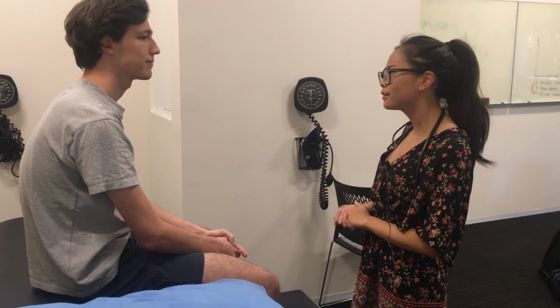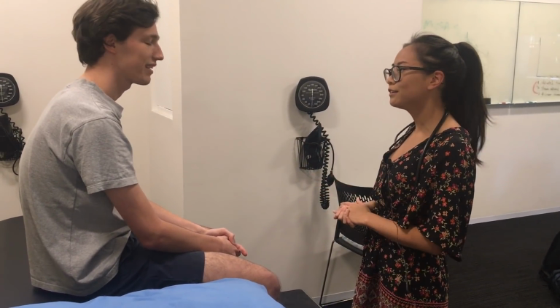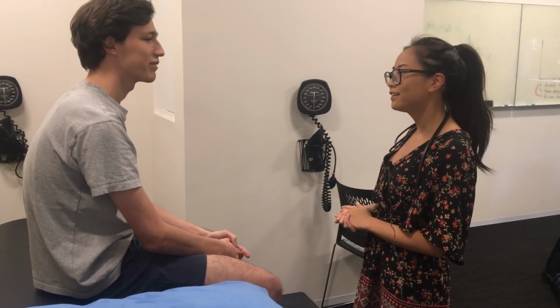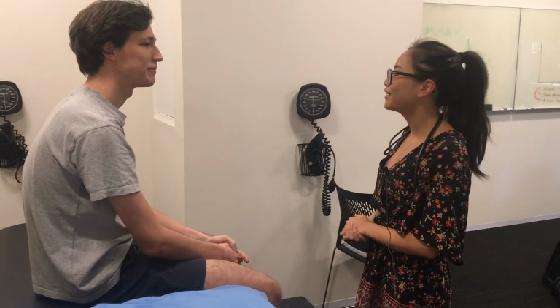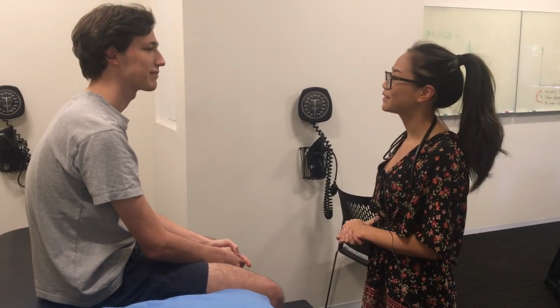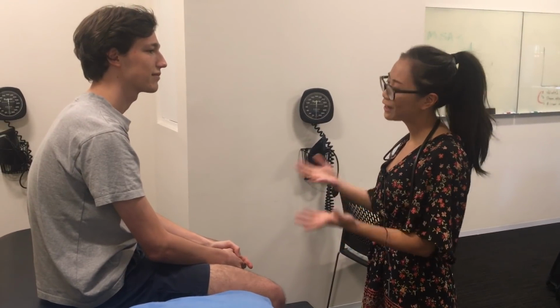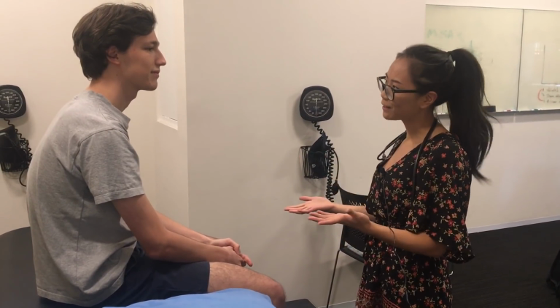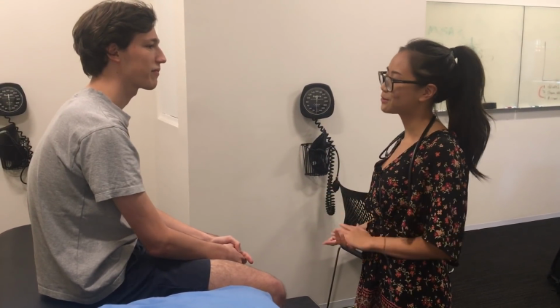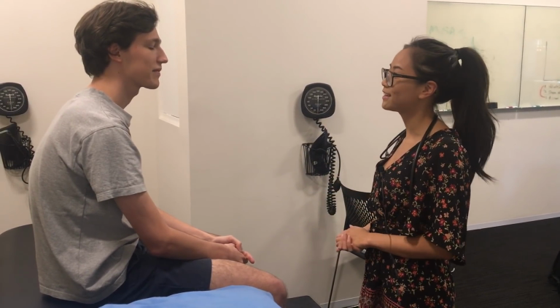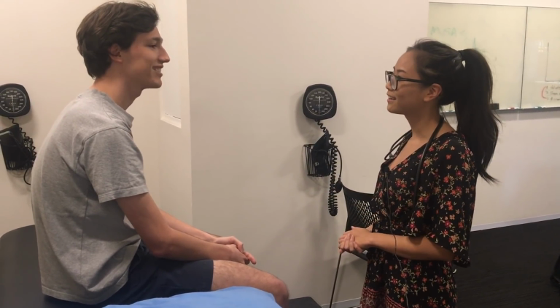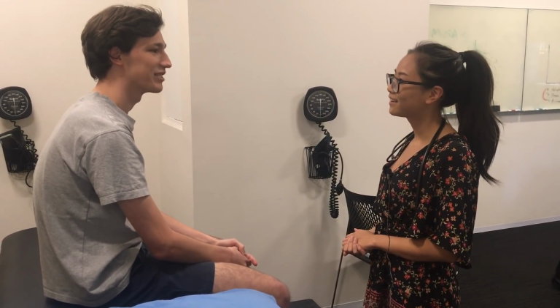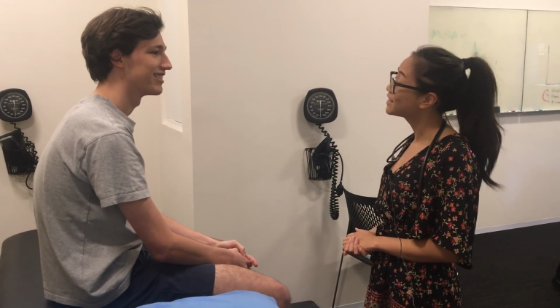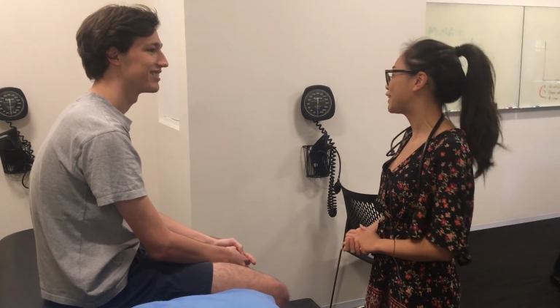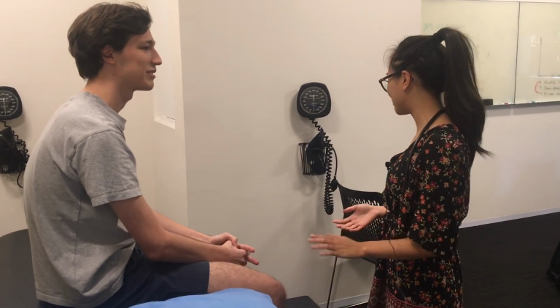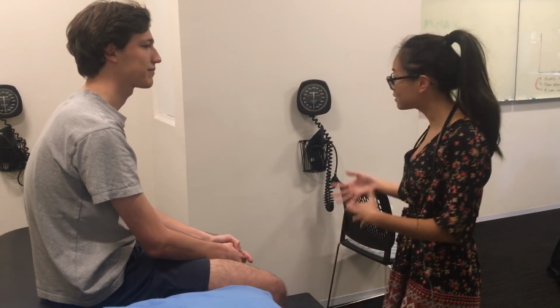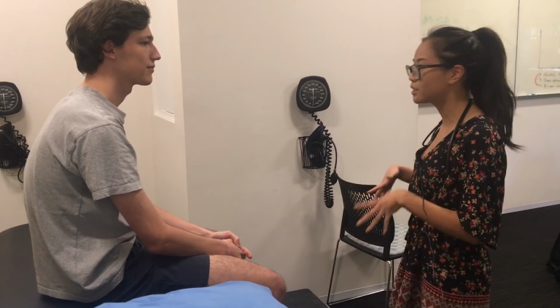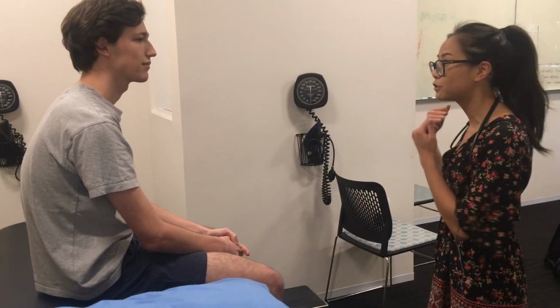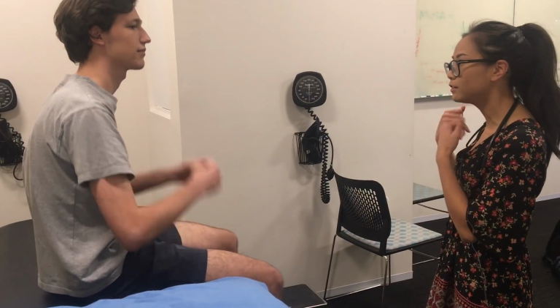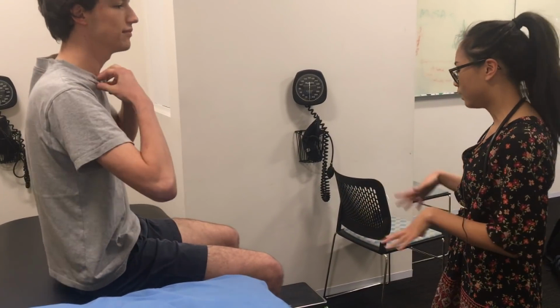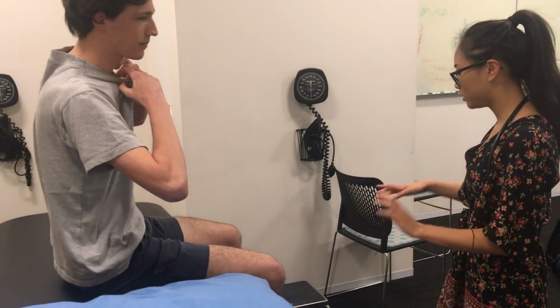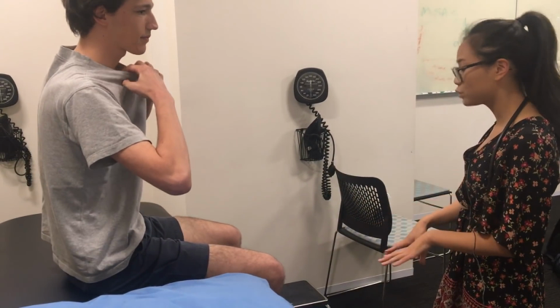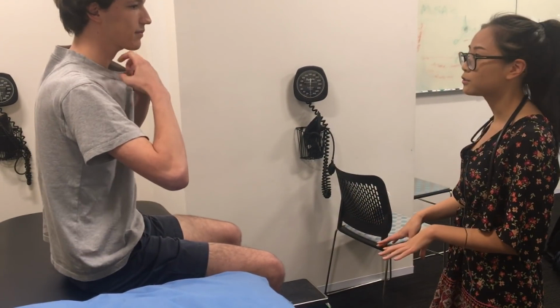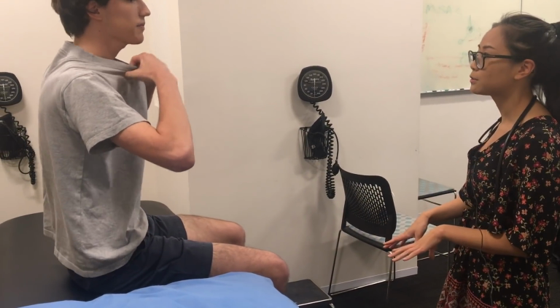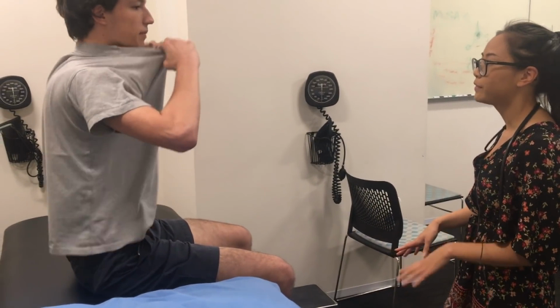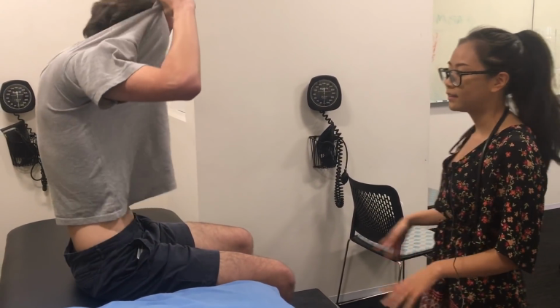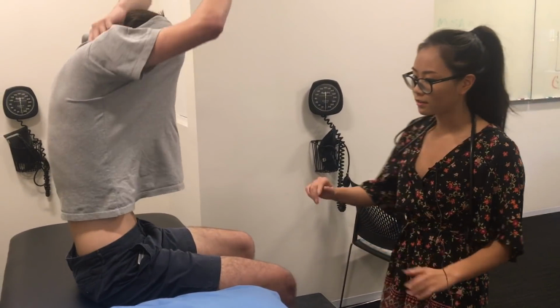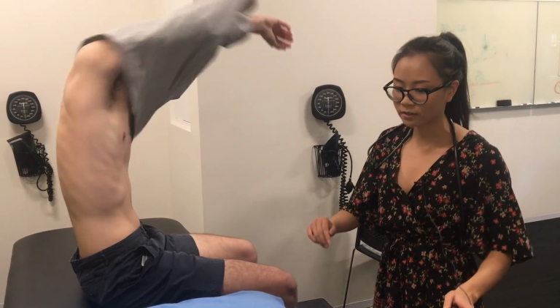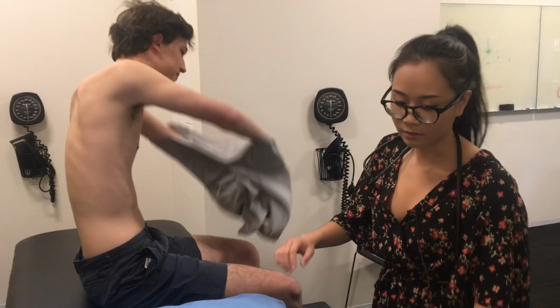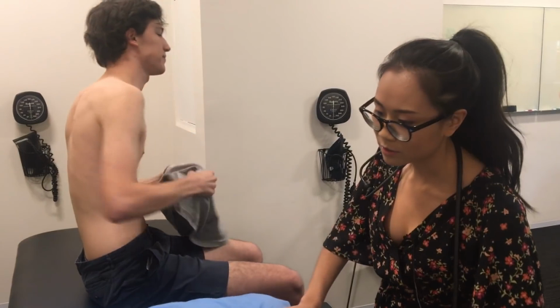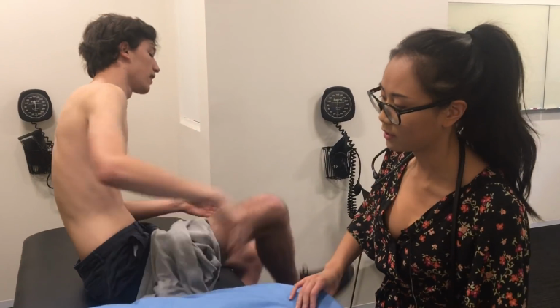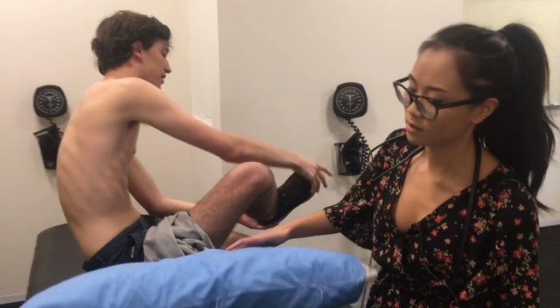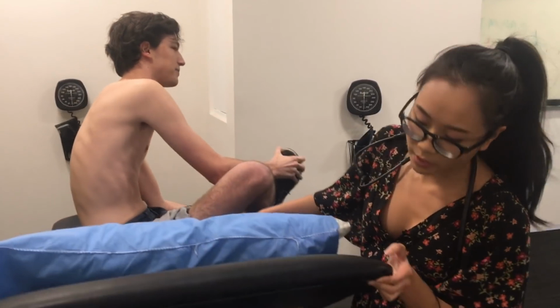Is that okay with you? So how would you like me to address you today? Just David's fine. So I'll just have you take off your shirt, David, and your shoes and your socks as well, and then just lie back down onto the bed.